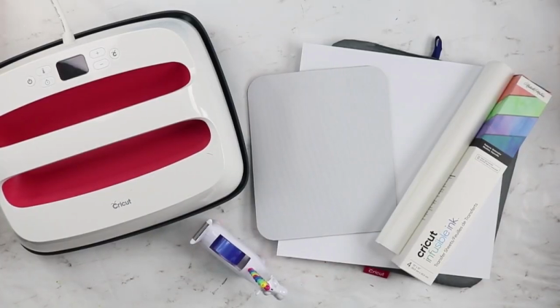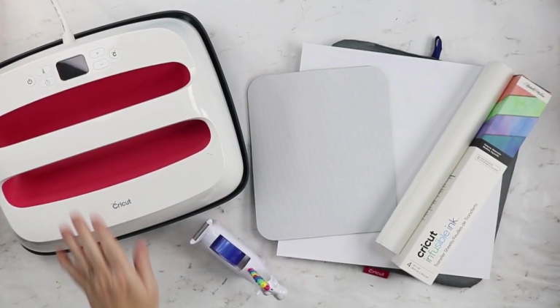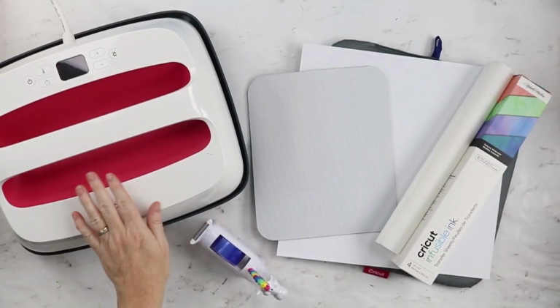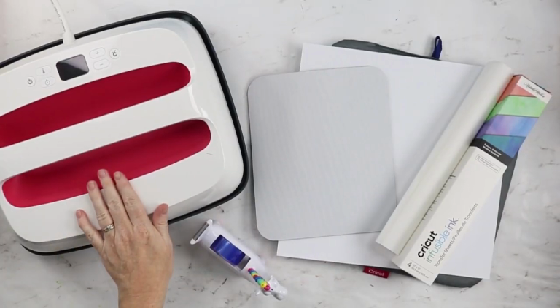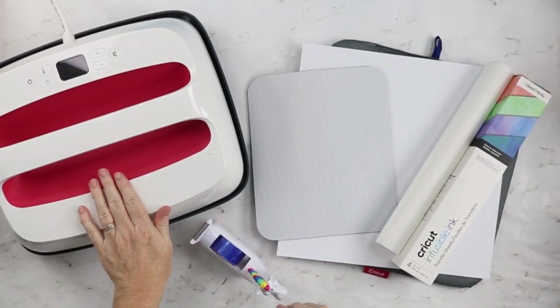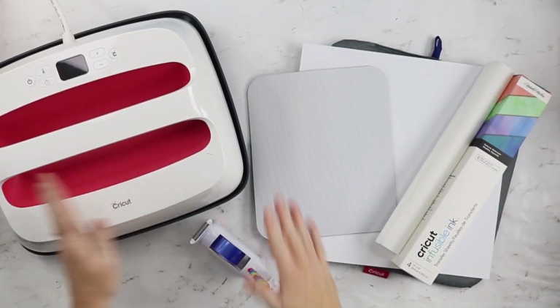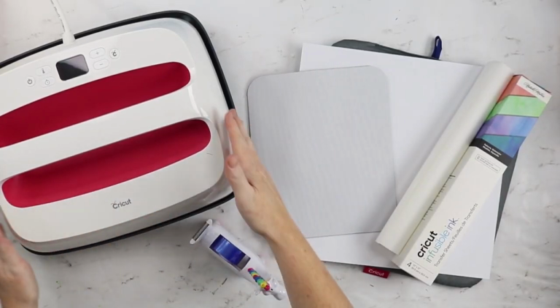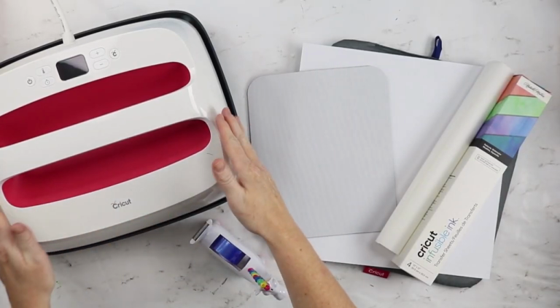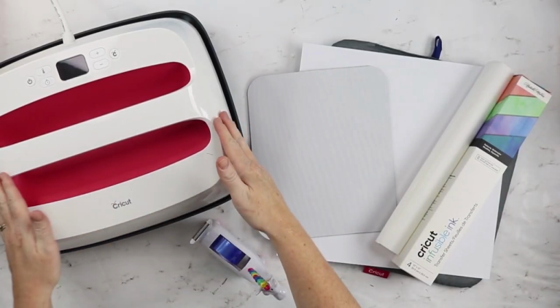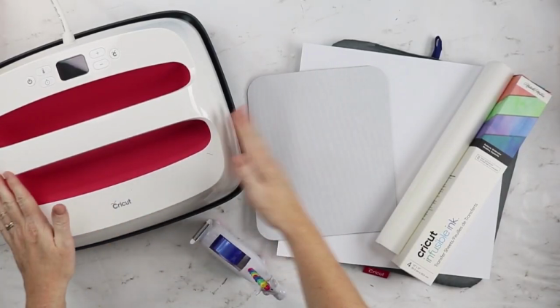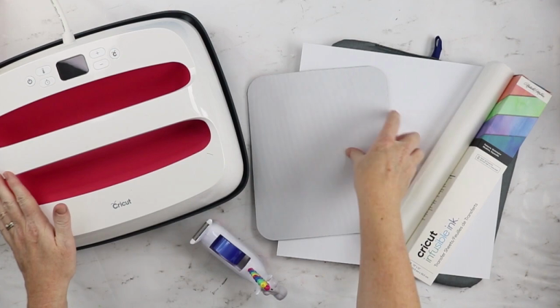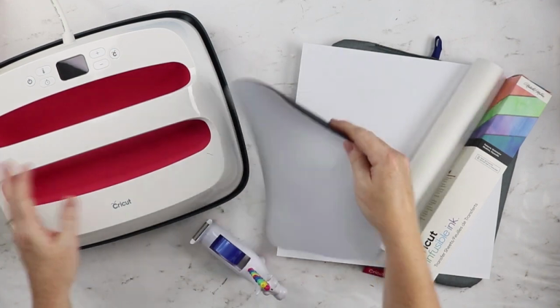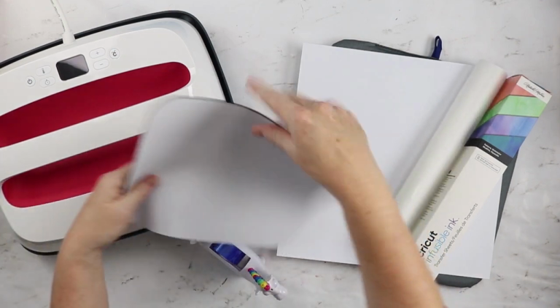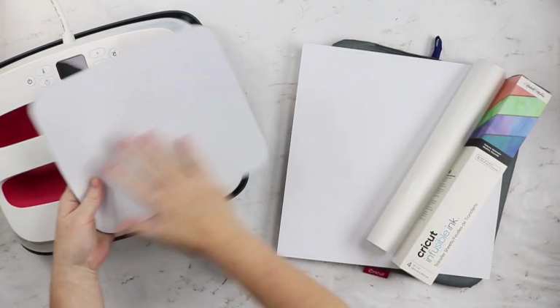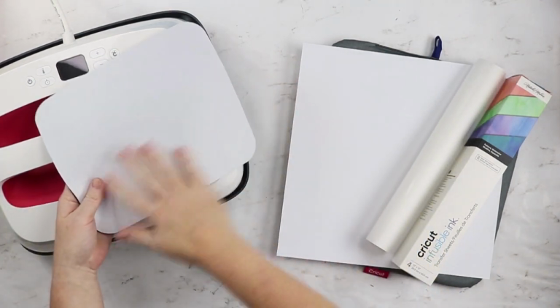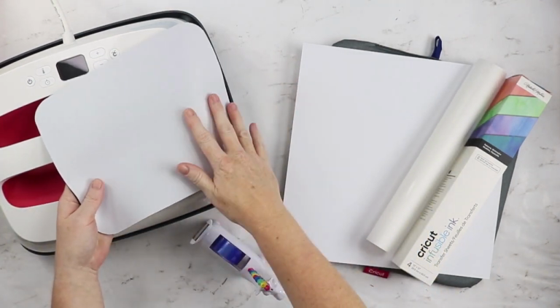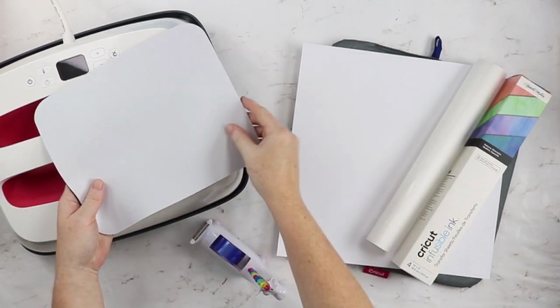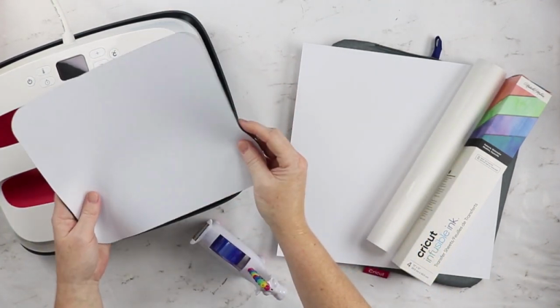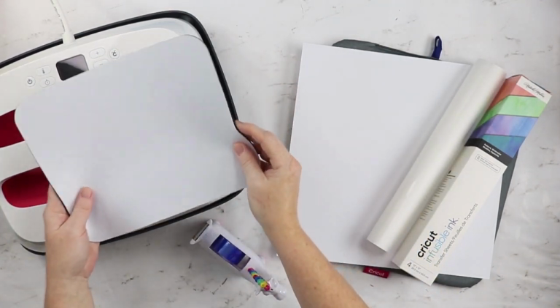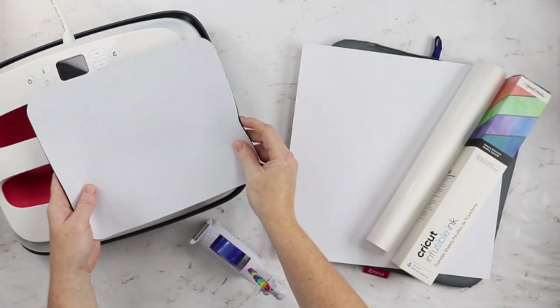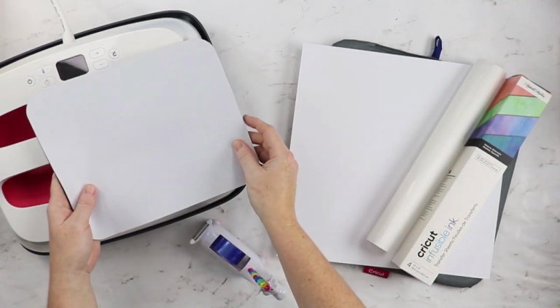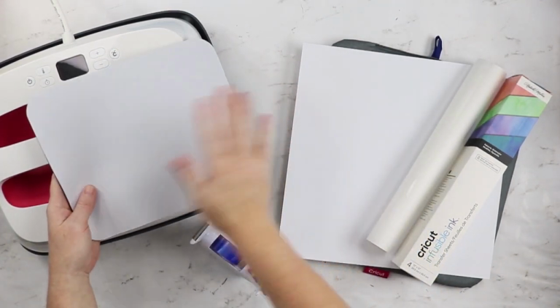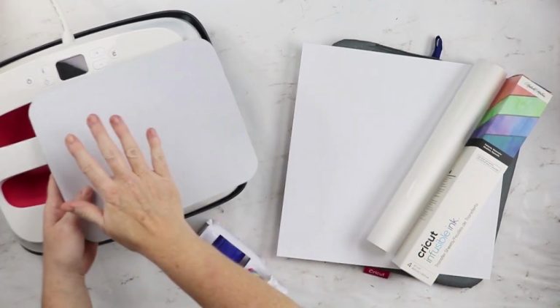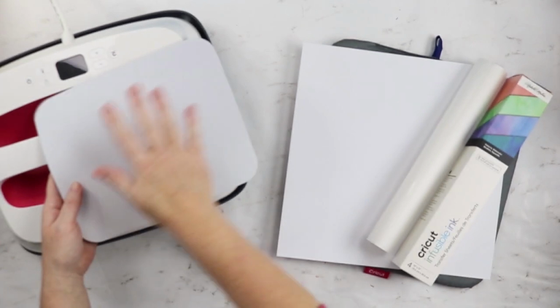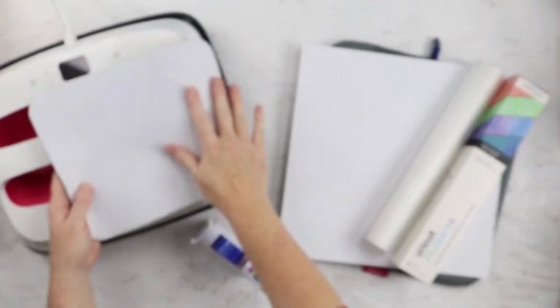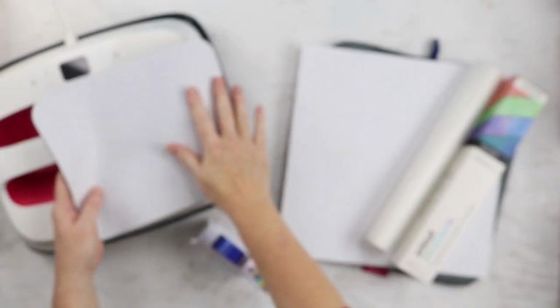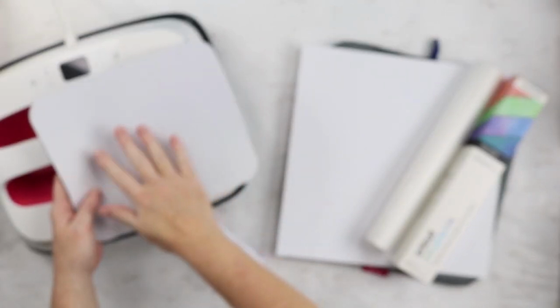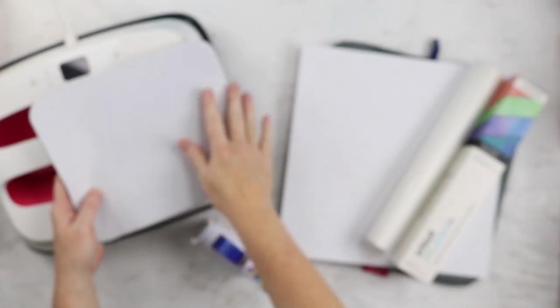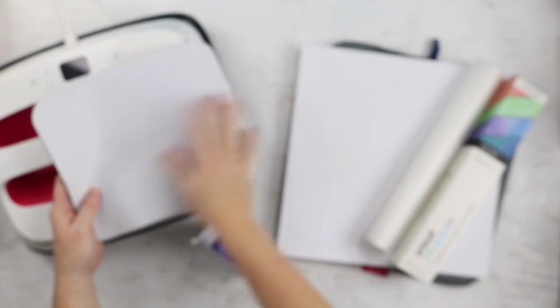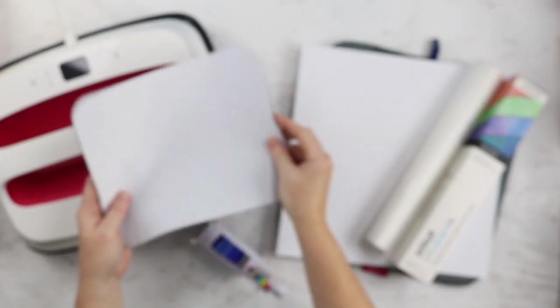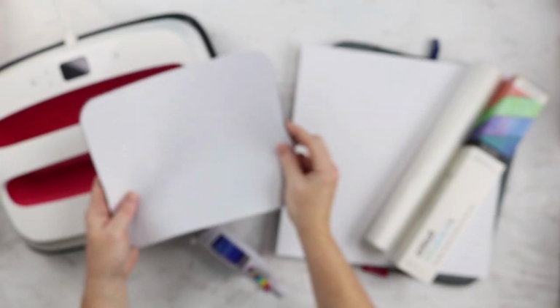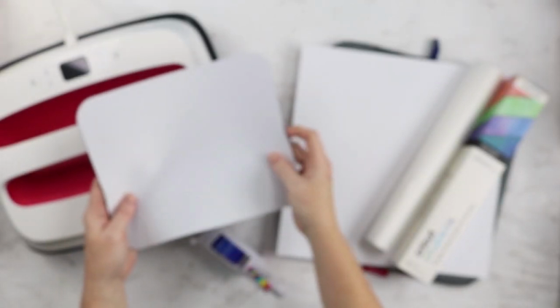For this project you'll need an EasyPress. I'm going to use my largest EasyPress because it will cover the entire mouse pad at one time. I have done infusible ink projects where I pressed multiple times, so if you have the 9x9 you can still make this project.